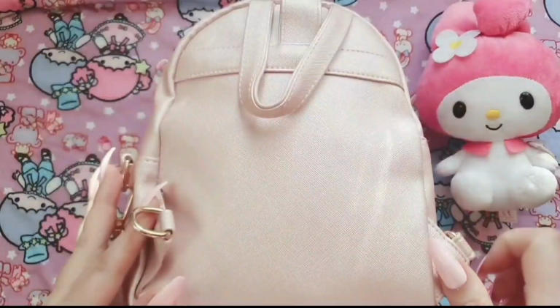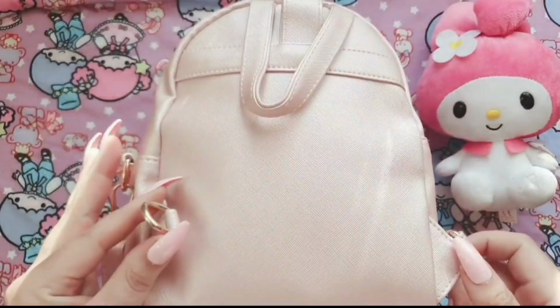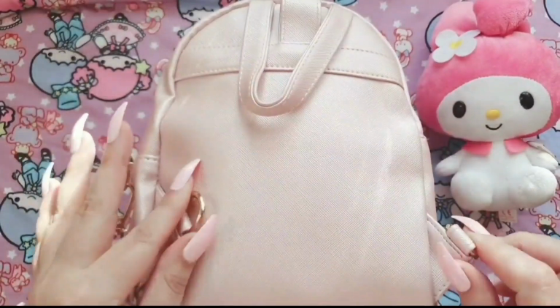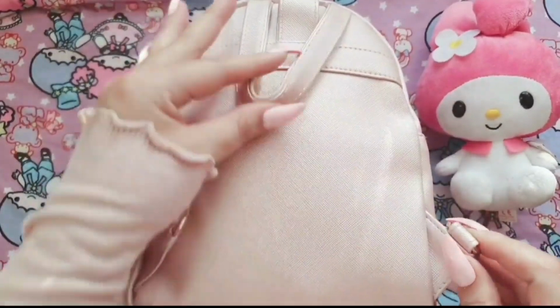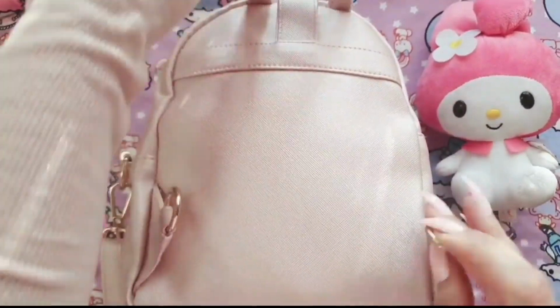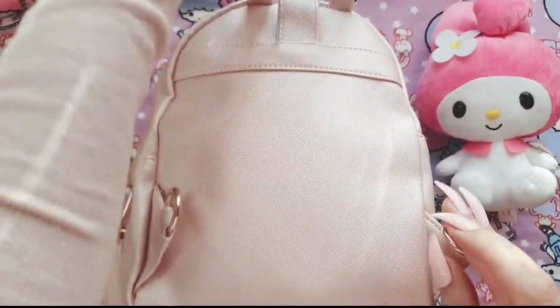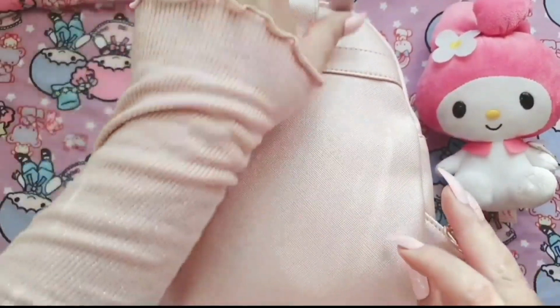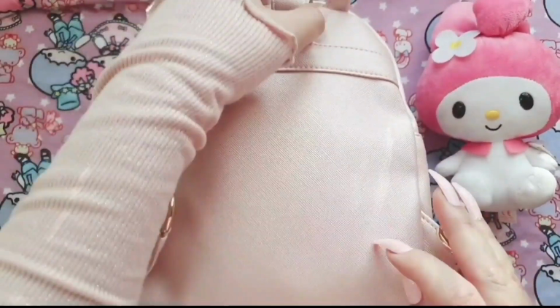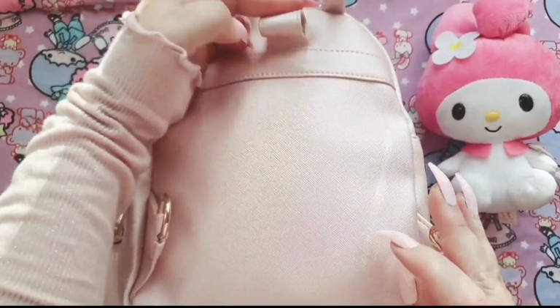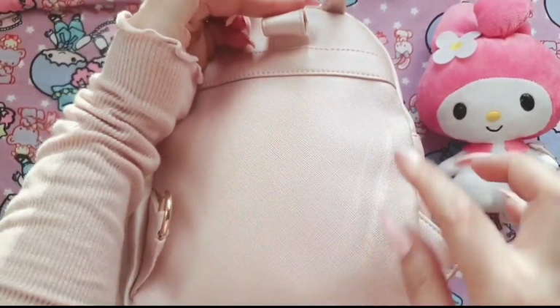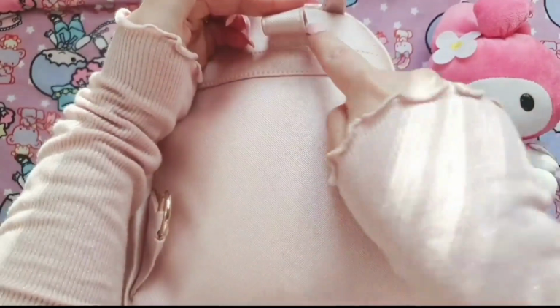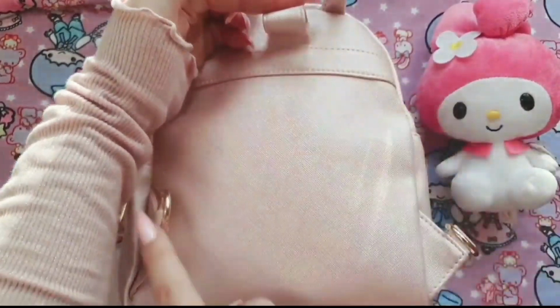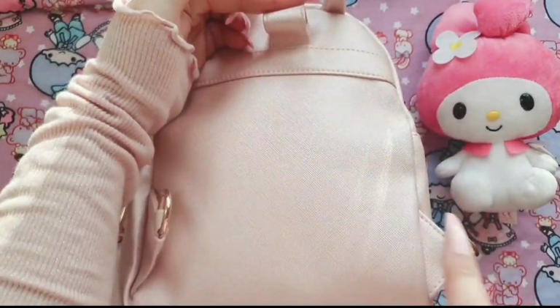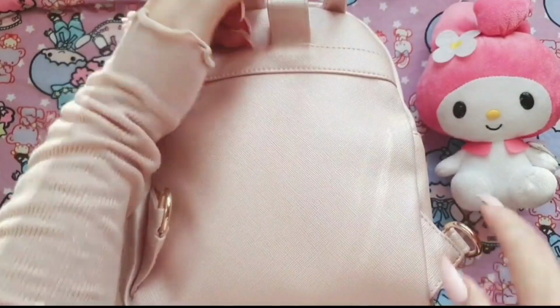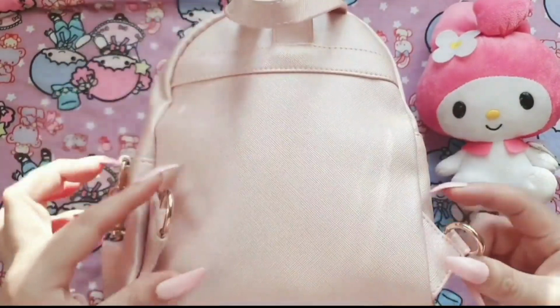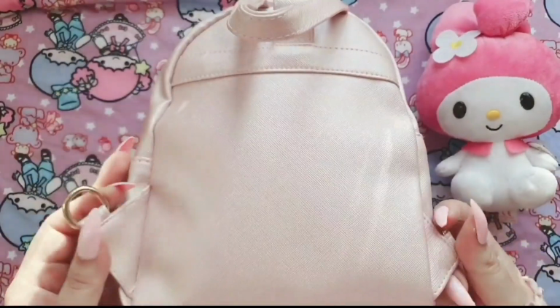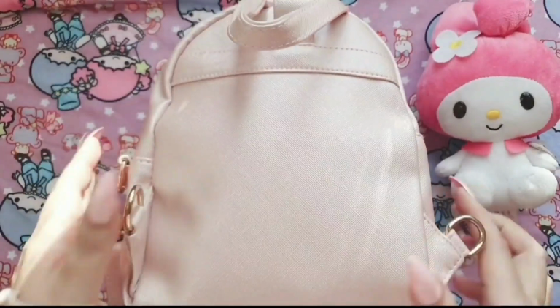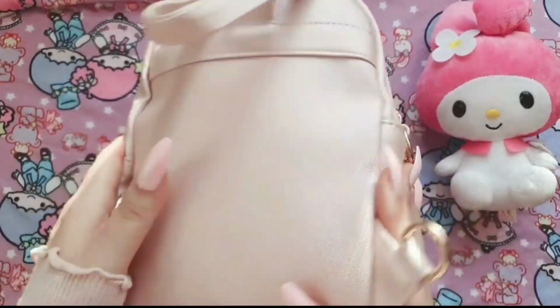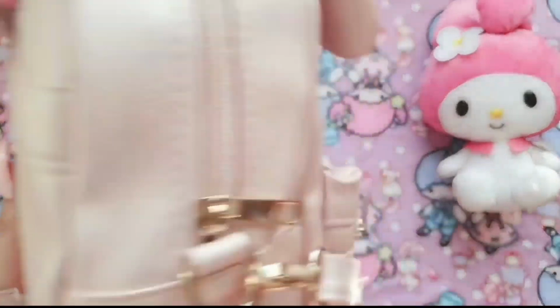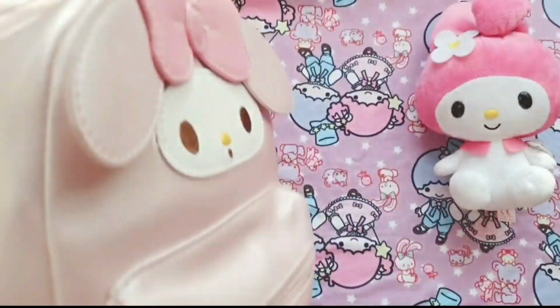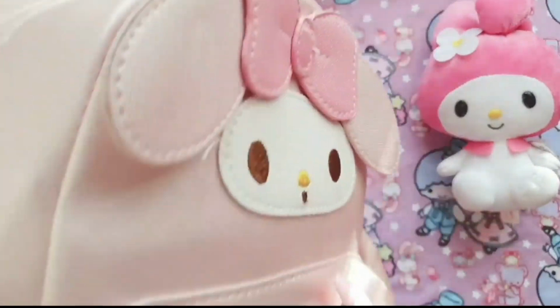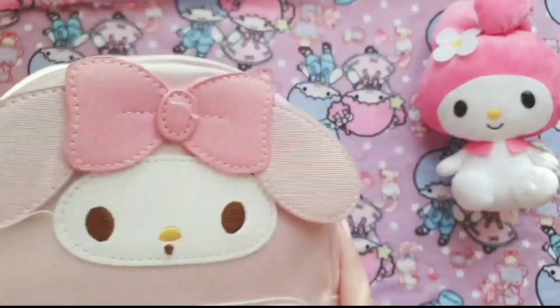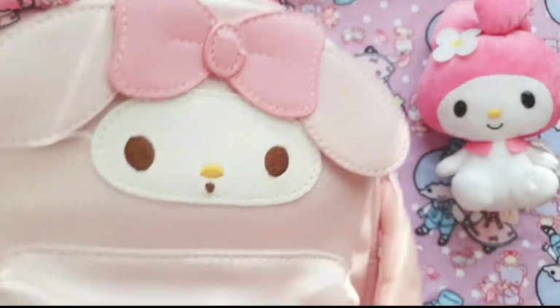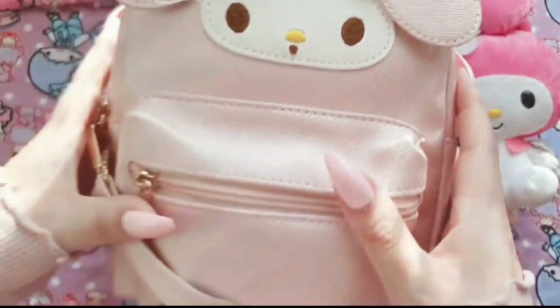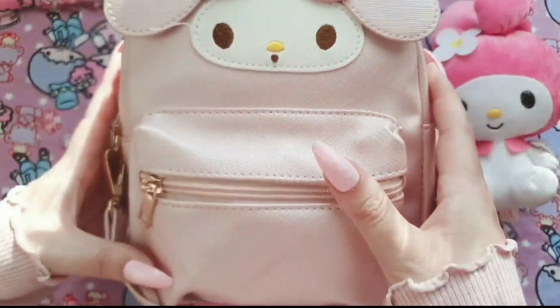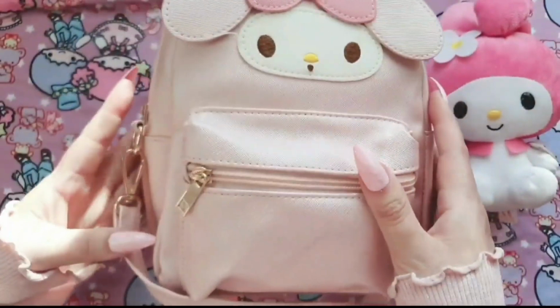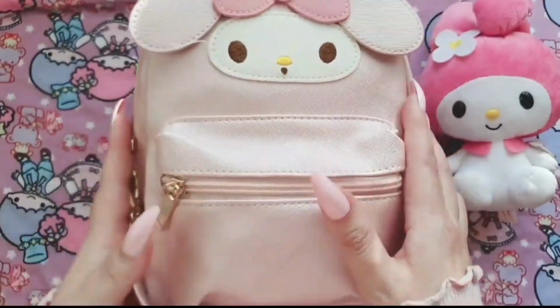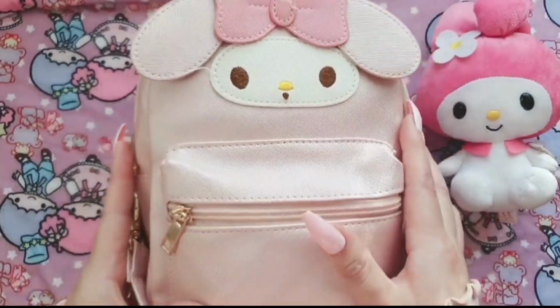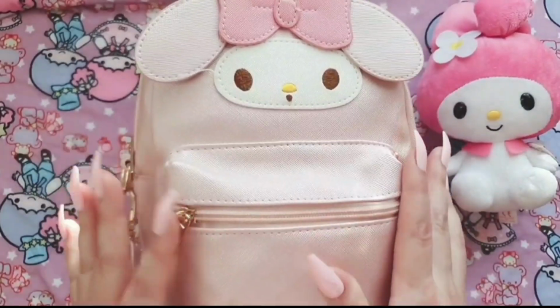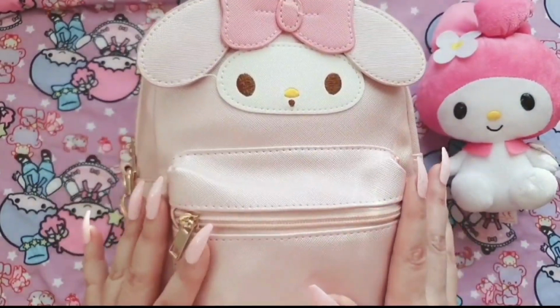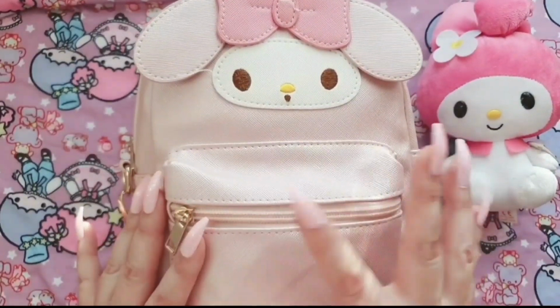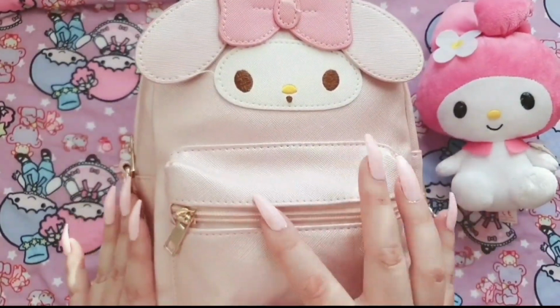I usually wear it as a handbag but you can actually wear it as a backpack if you put the straps in there. So let's have a look at what's inside — it comes with this very useful front pocket here, so let's unzip this and see what's inside.